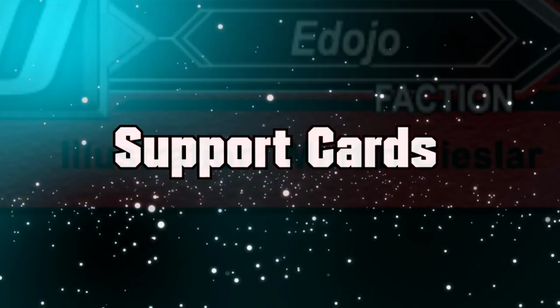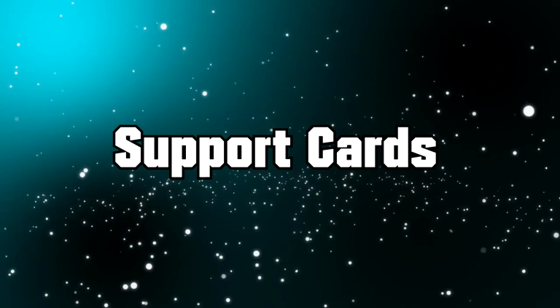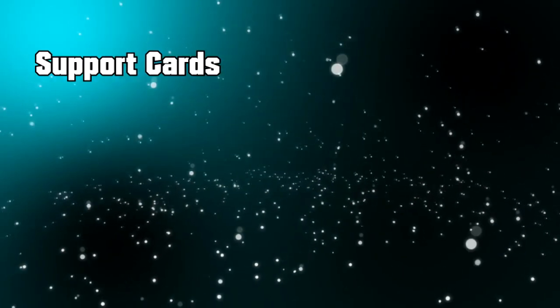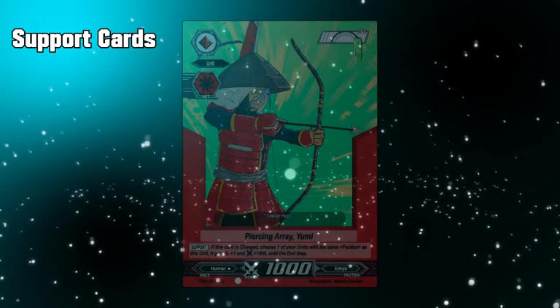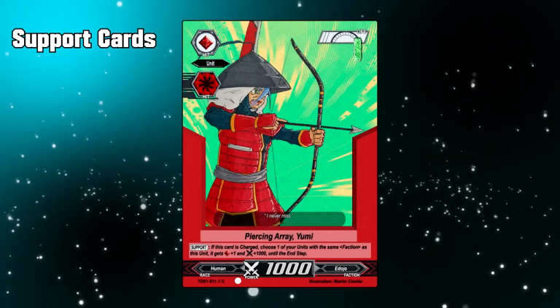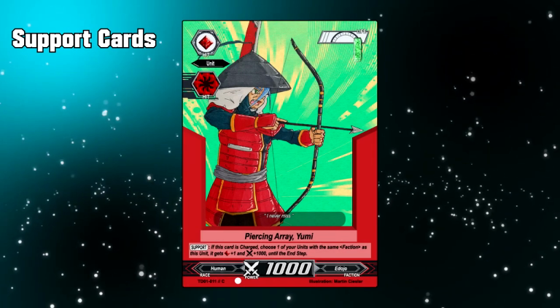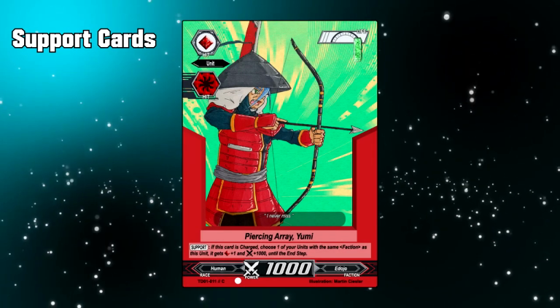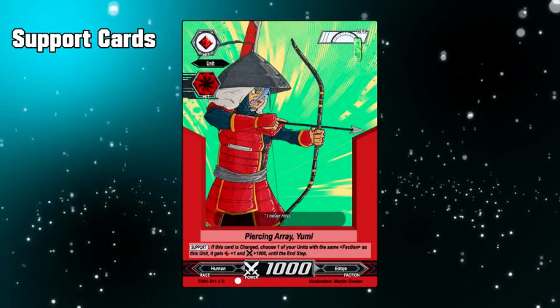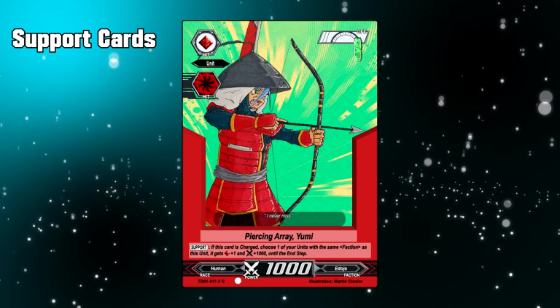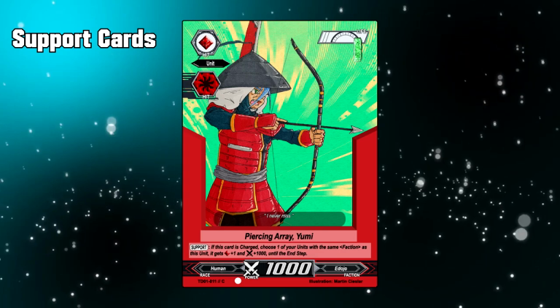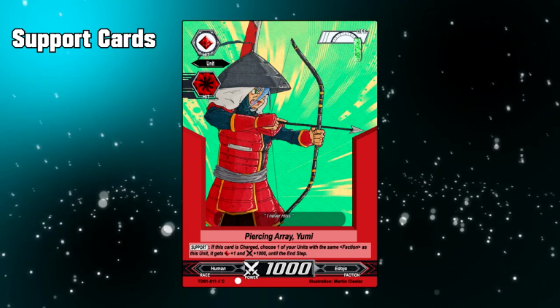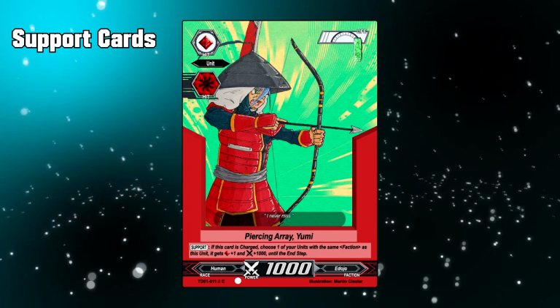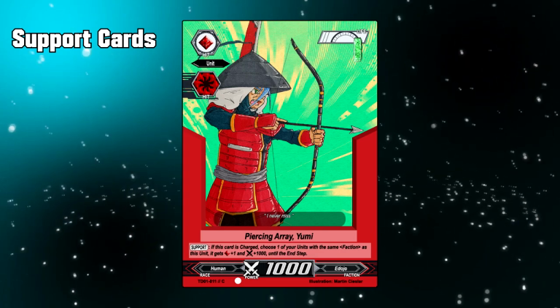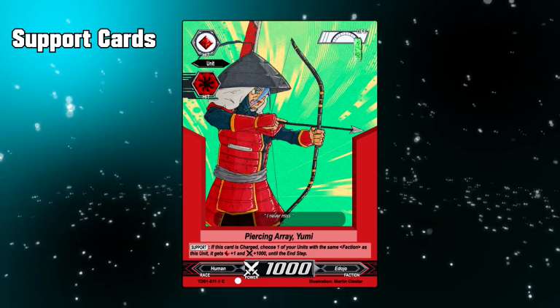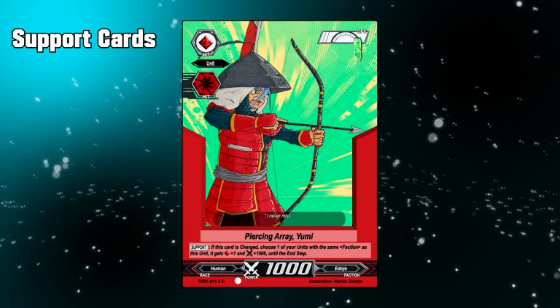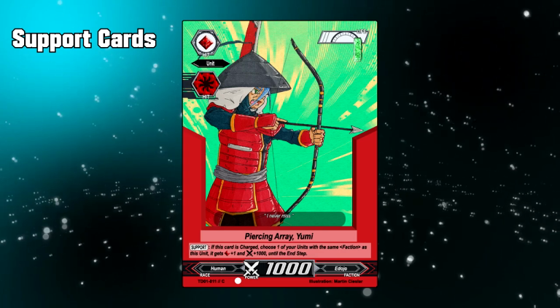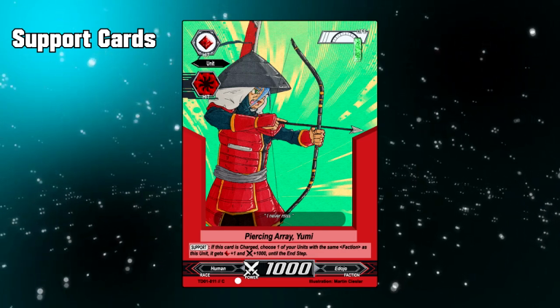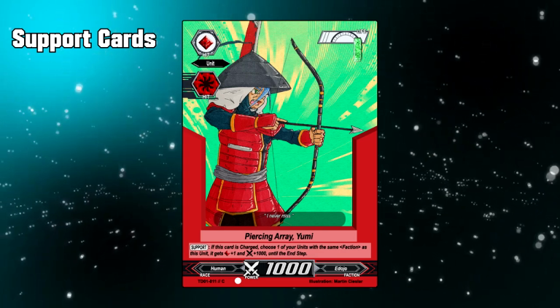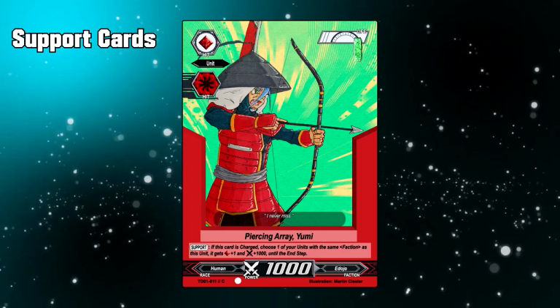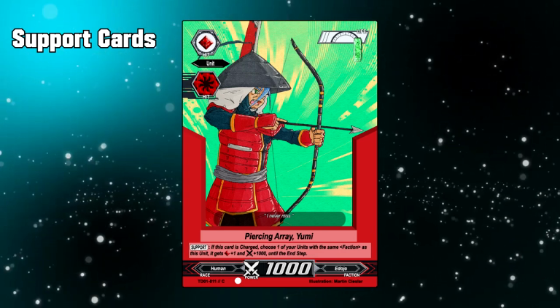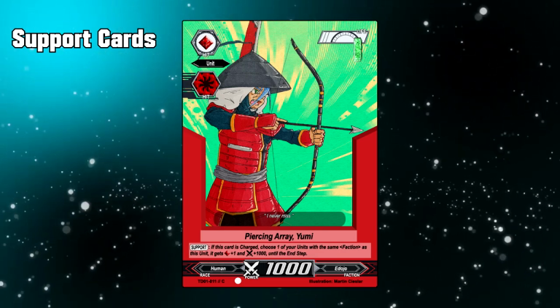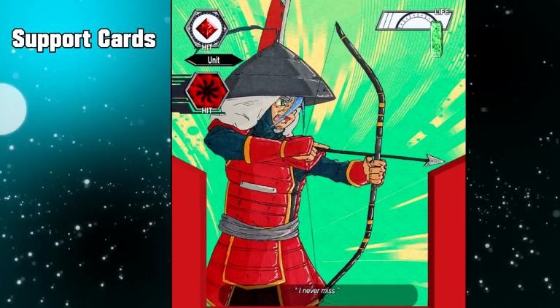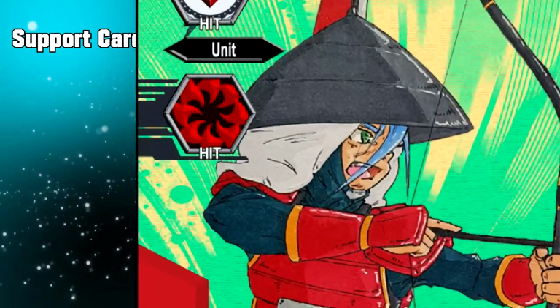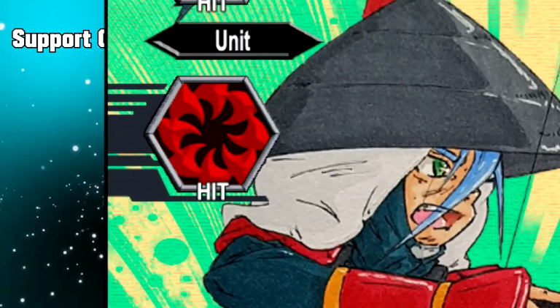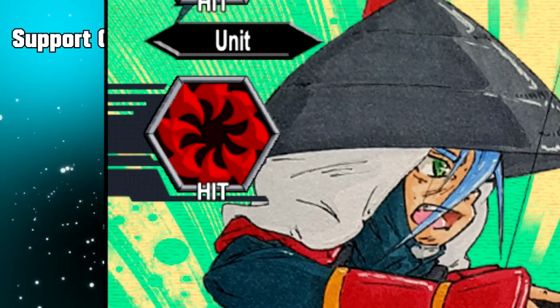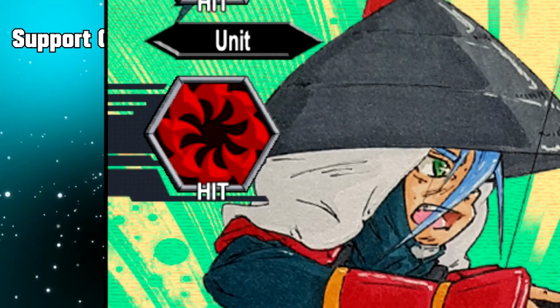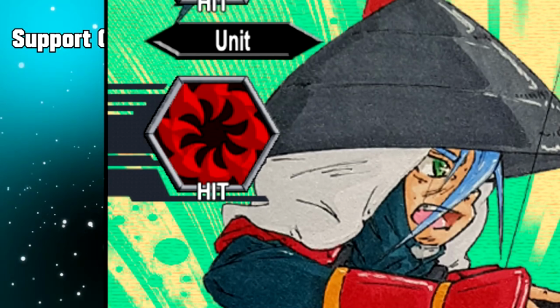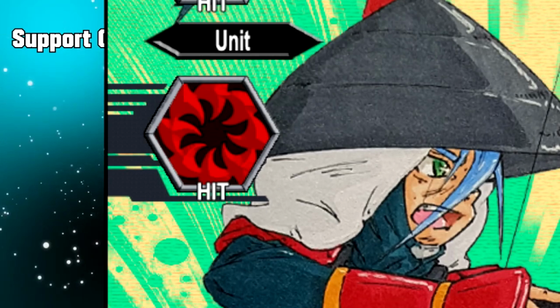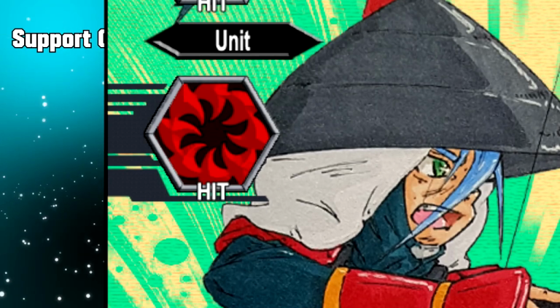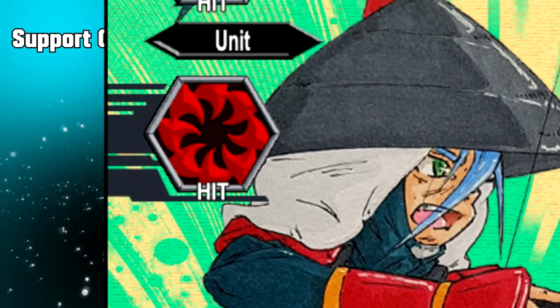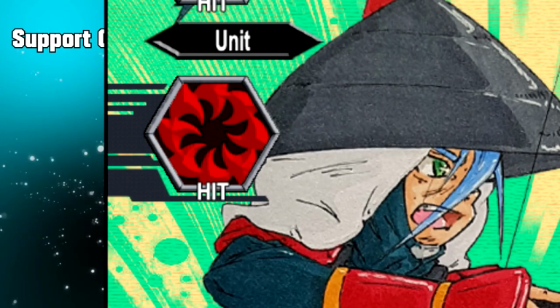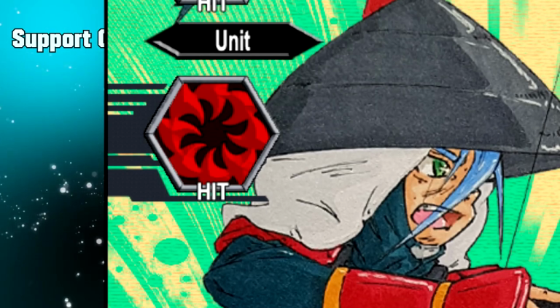Support Cards. Support cards are pretty much exactly the same layout as a regular unit card, because they are also considered unit cards — all except for the support symbol that you can find beneath the card.